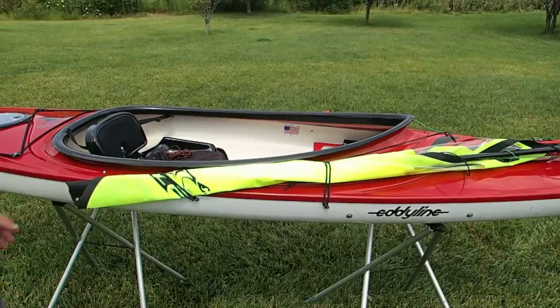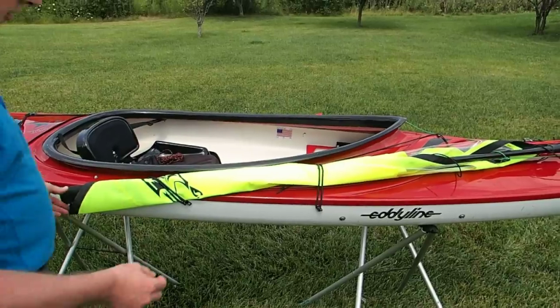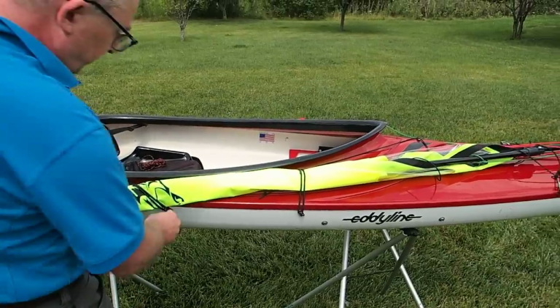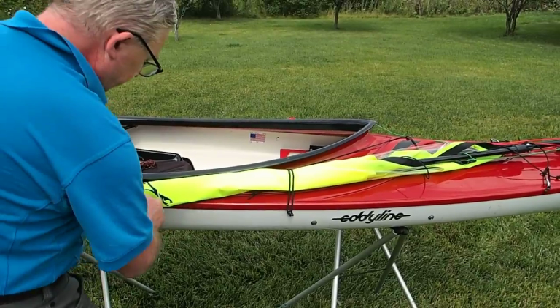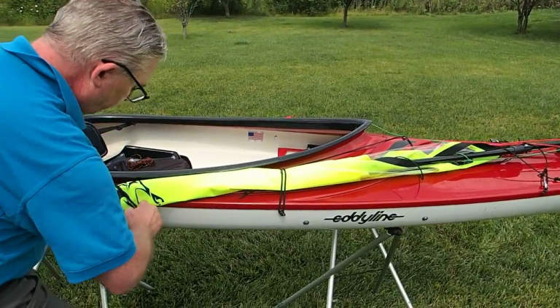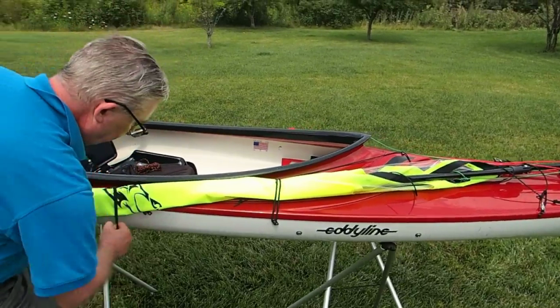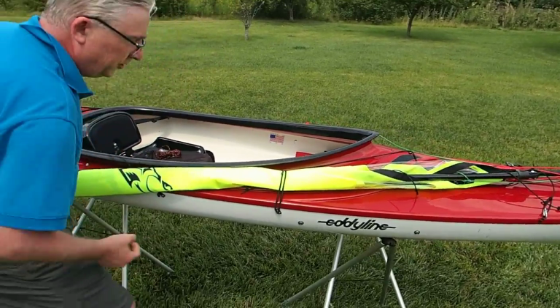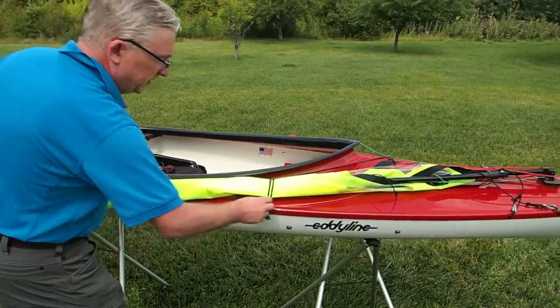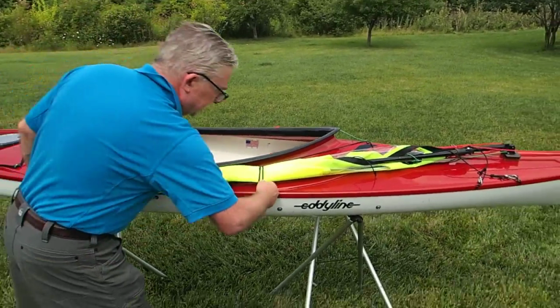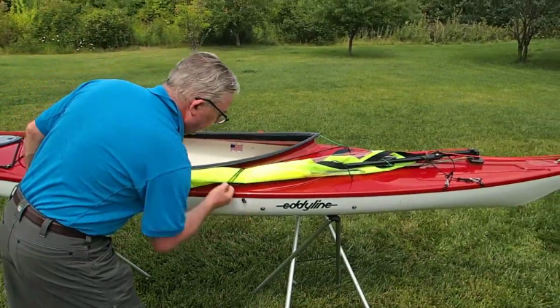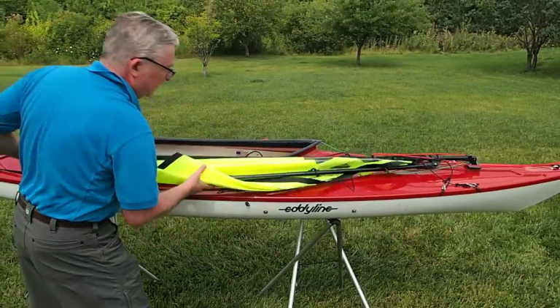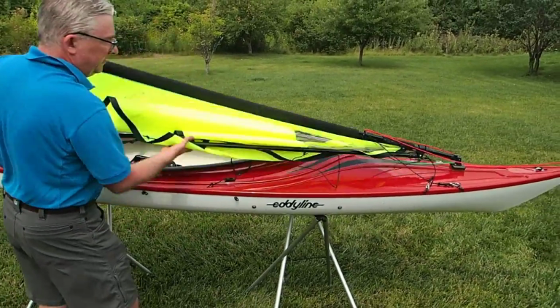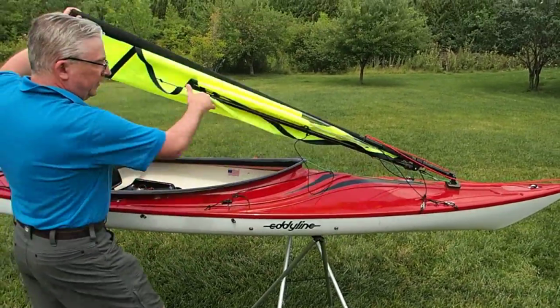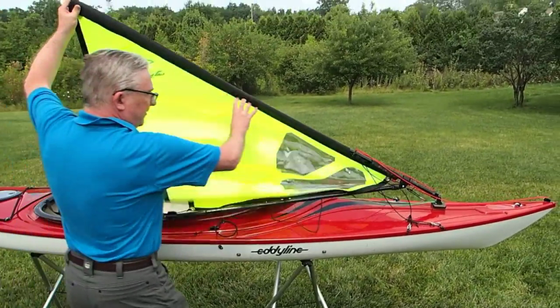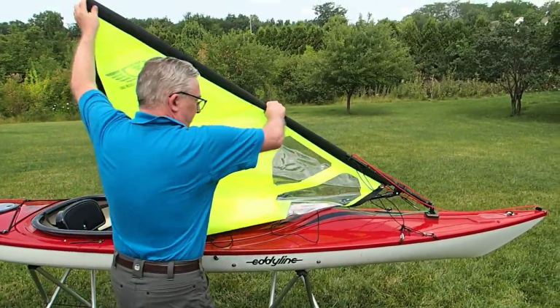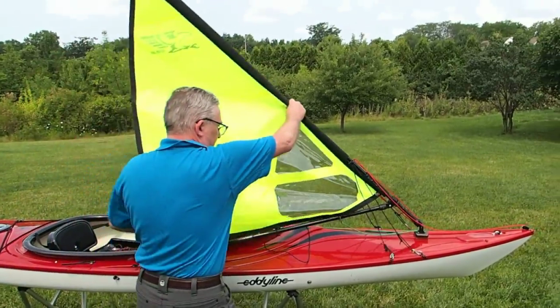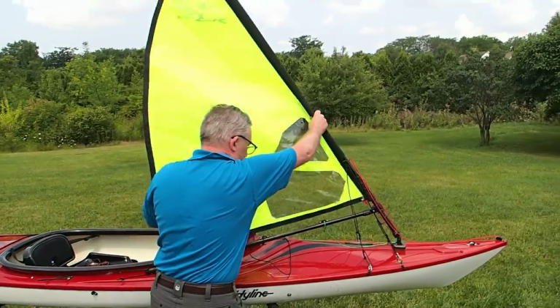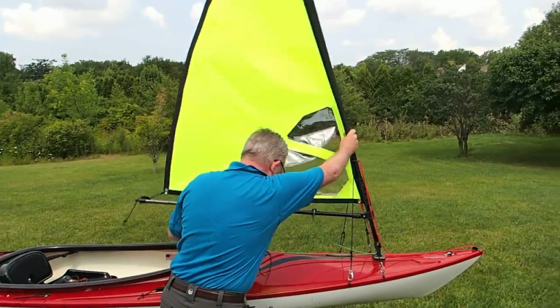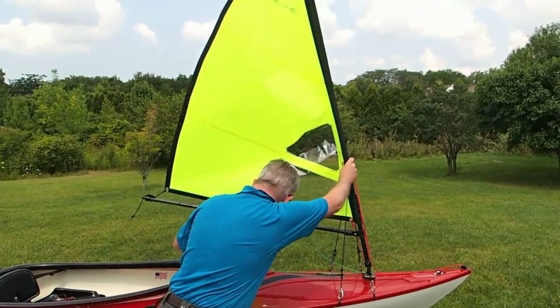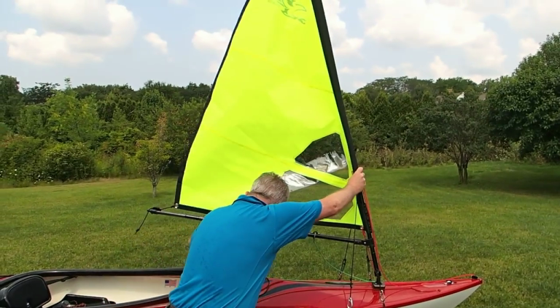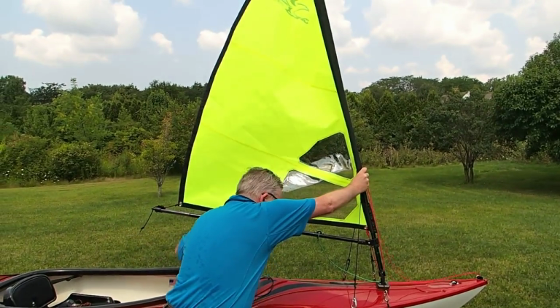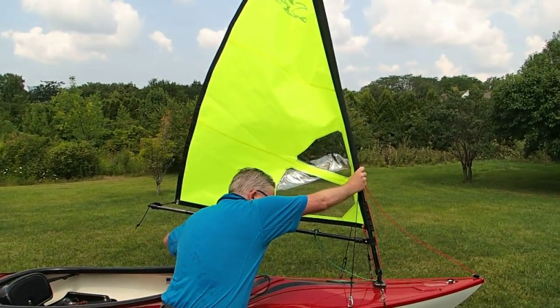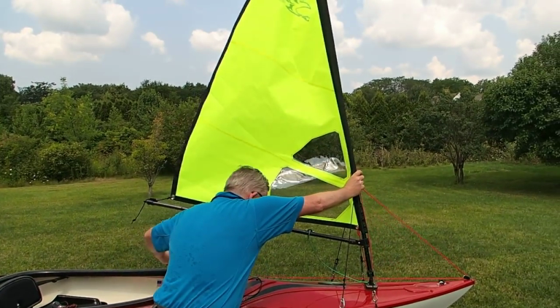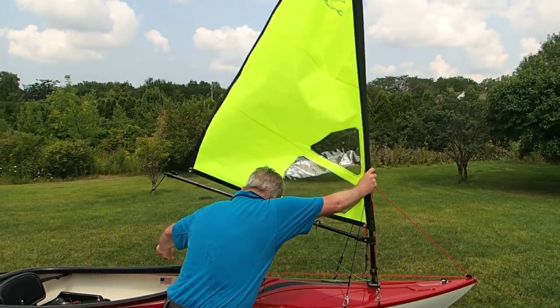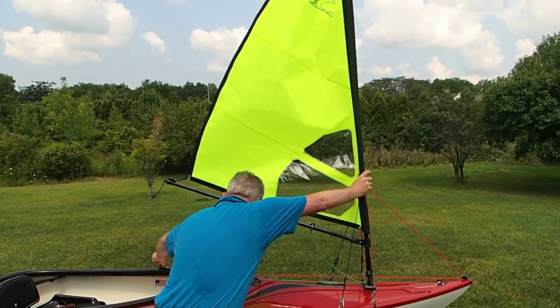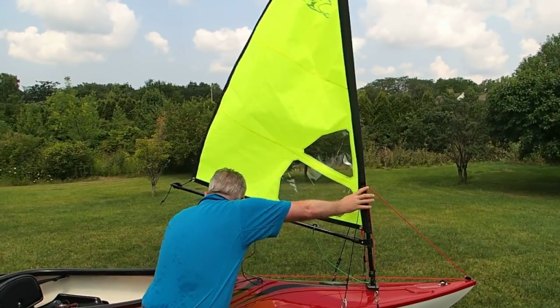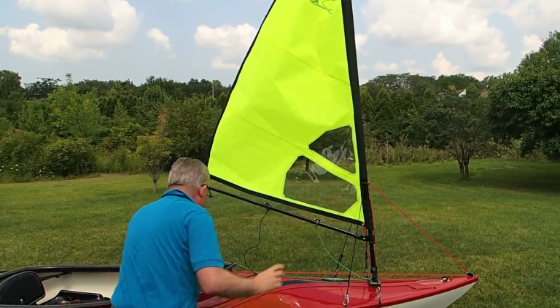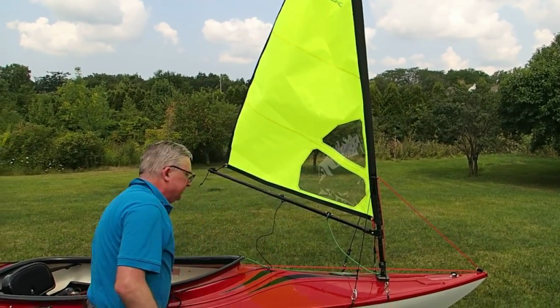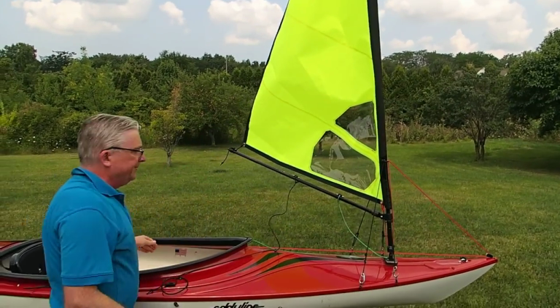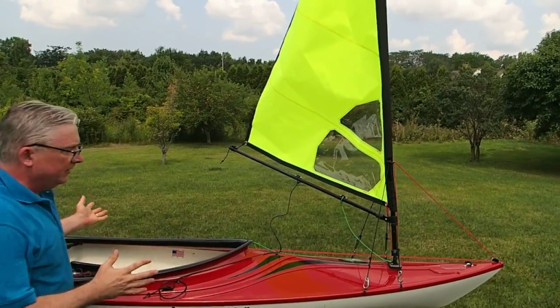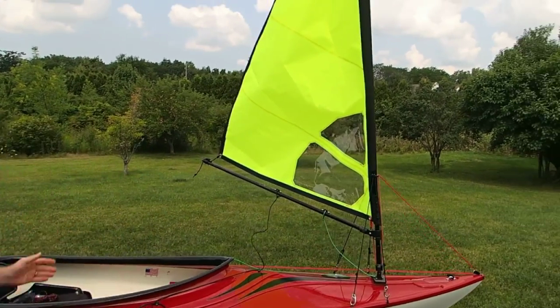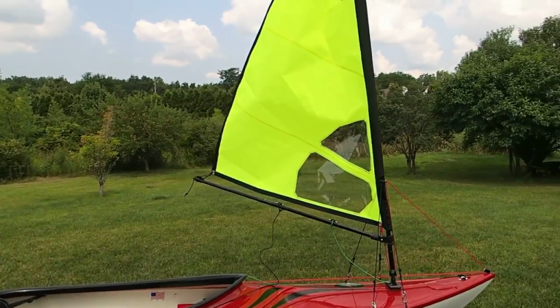I'll go ahead and put the sail up again real quick so you can see how fast and easy this is. The sail's up. So that's that.